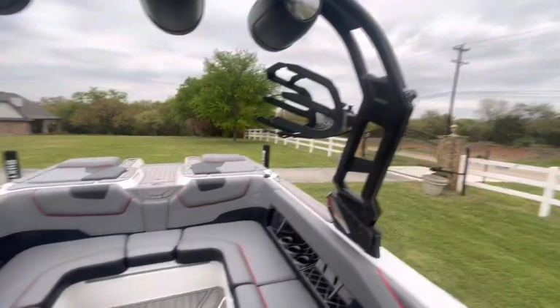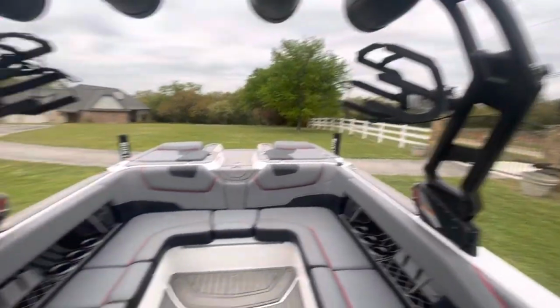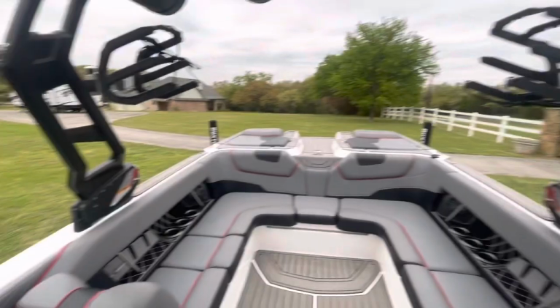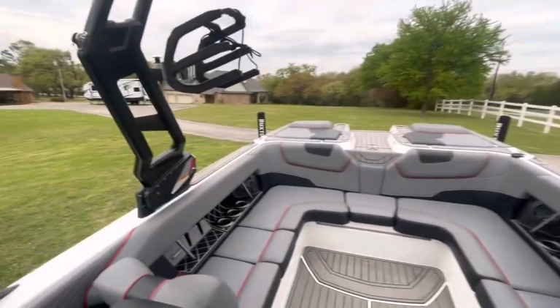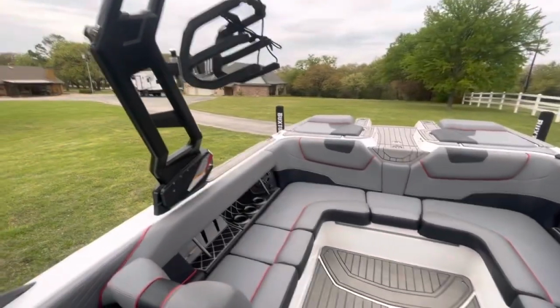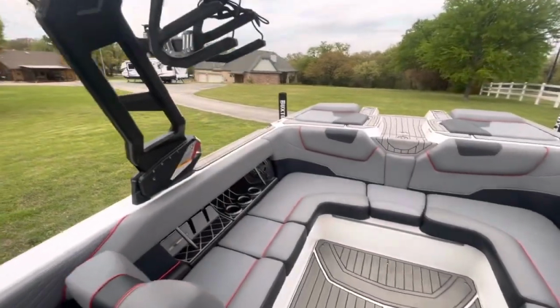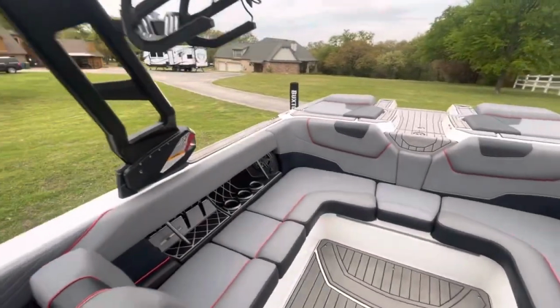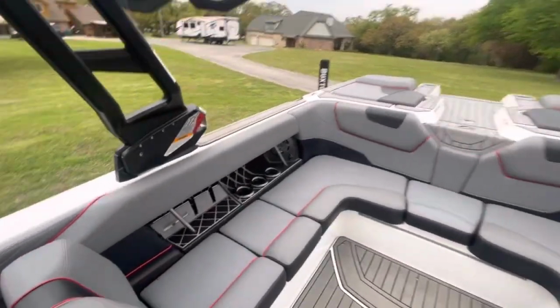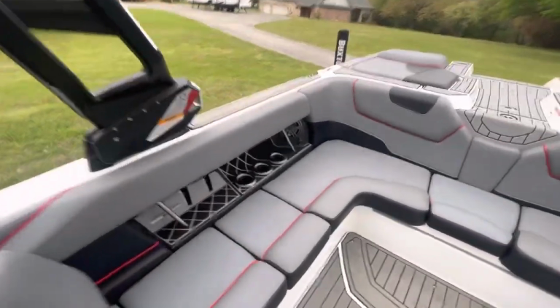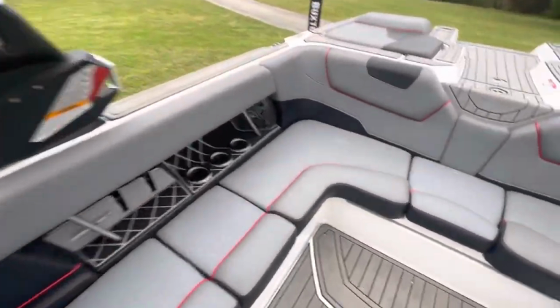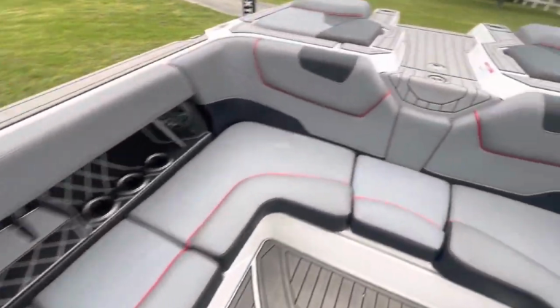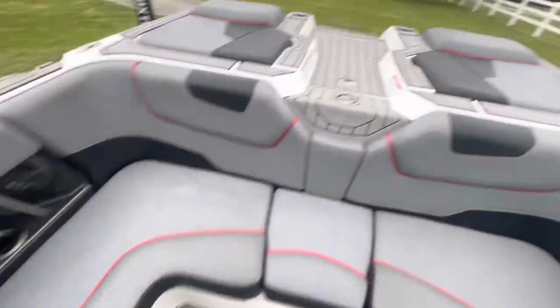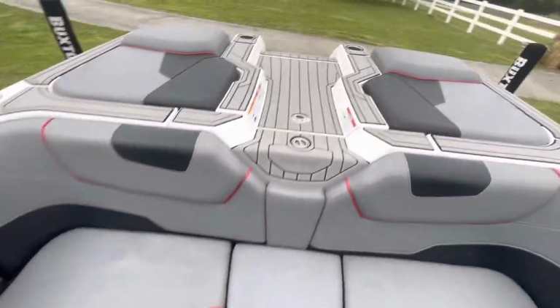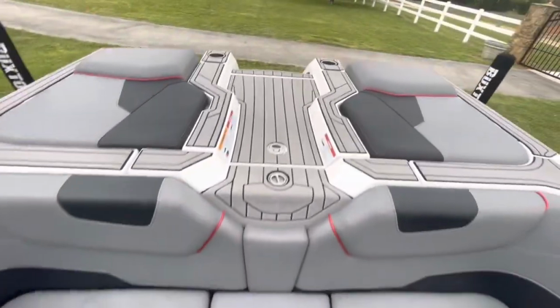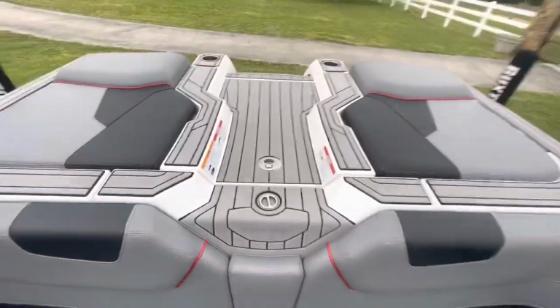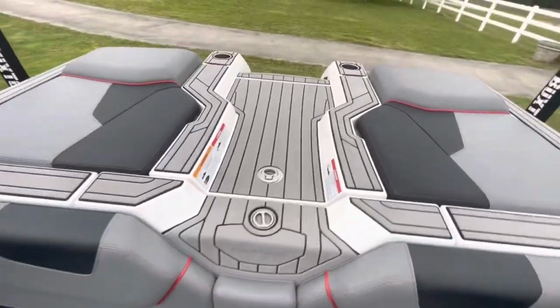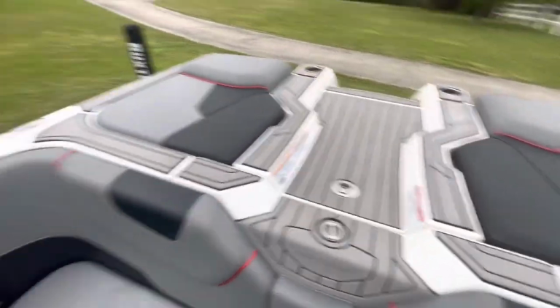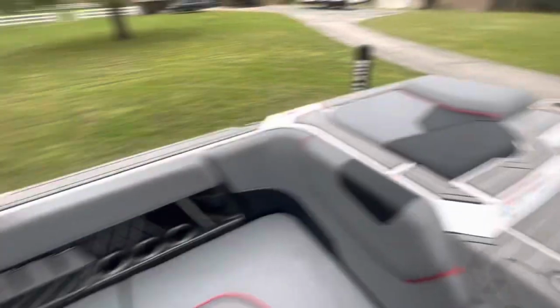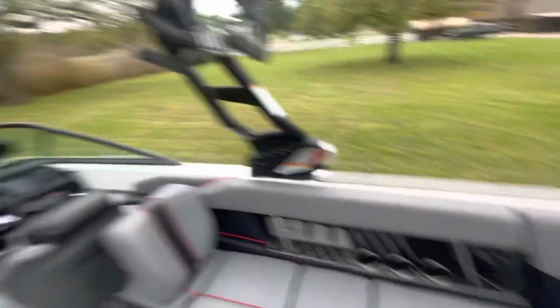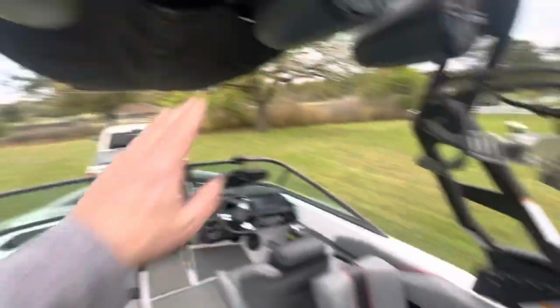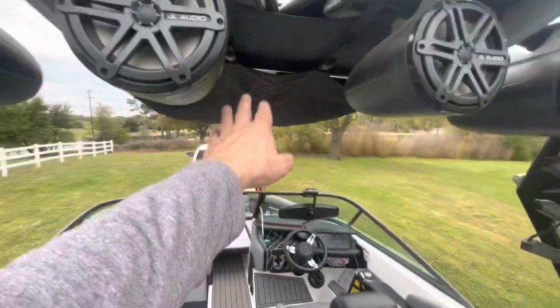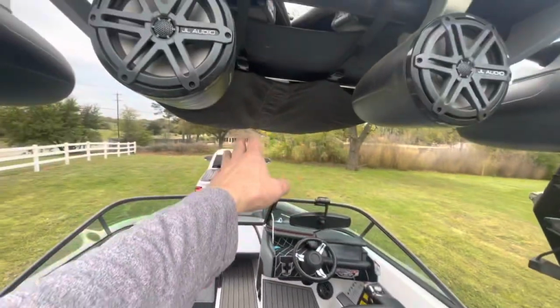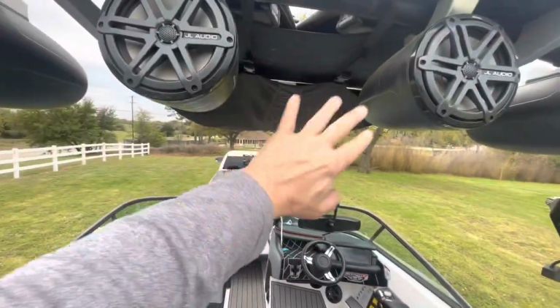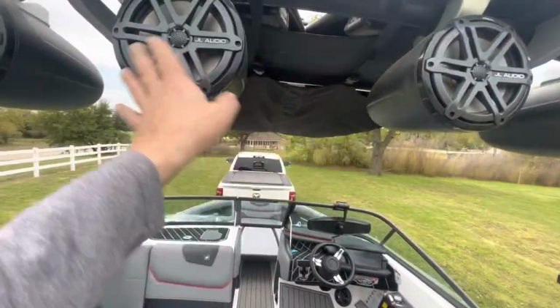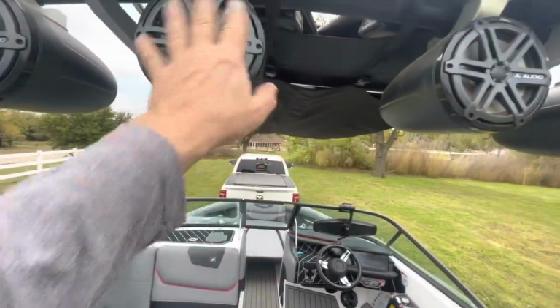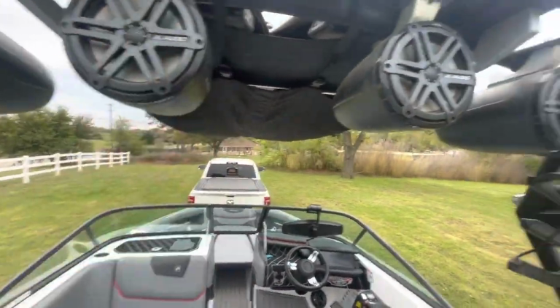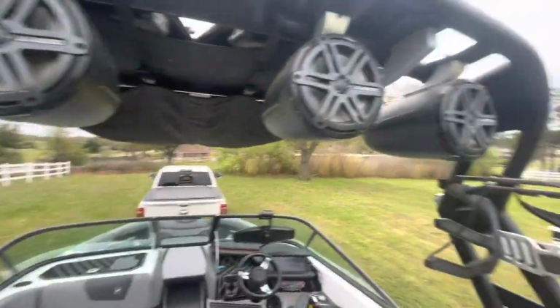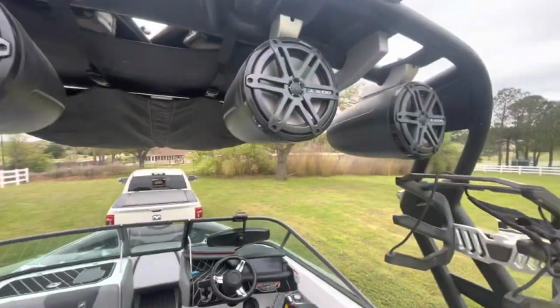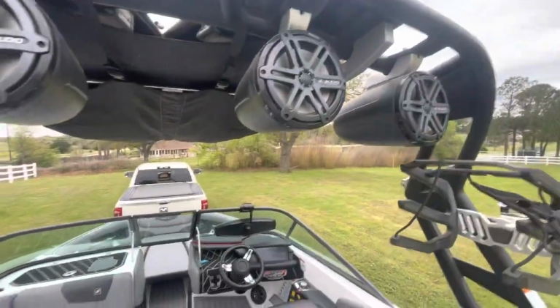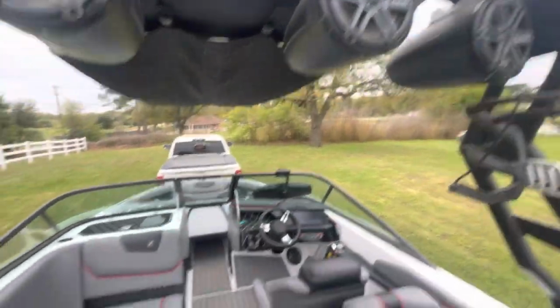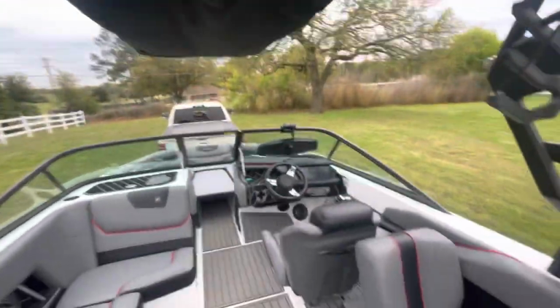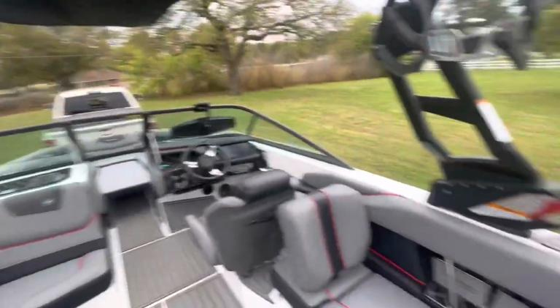Collapsible tower, of course. It does have the fold-in Bimini, which we folded in for transport. JL audio system.